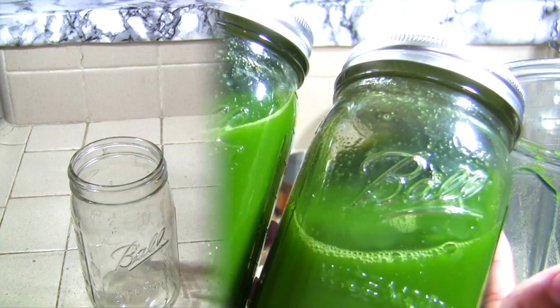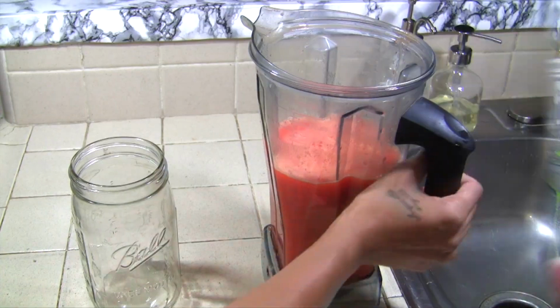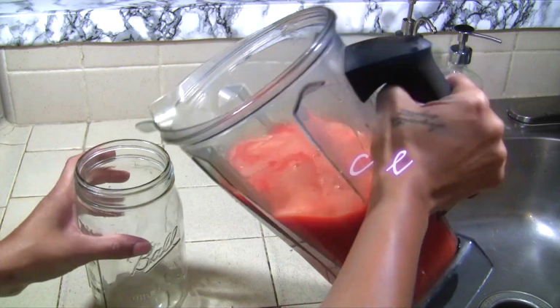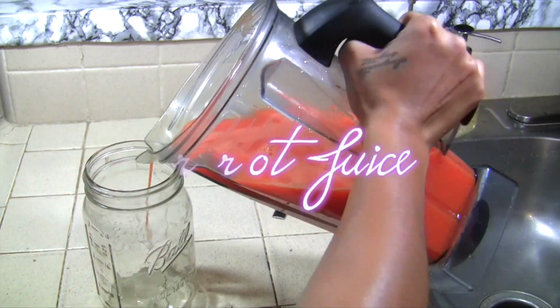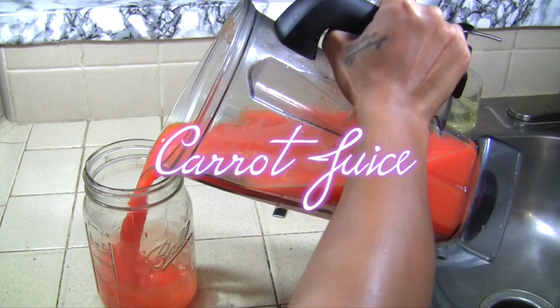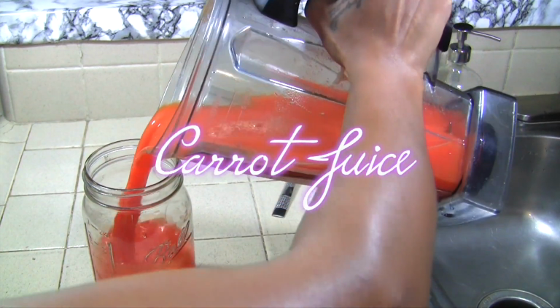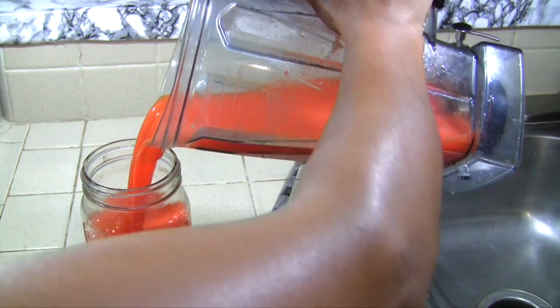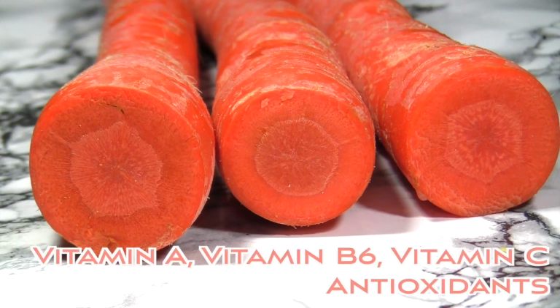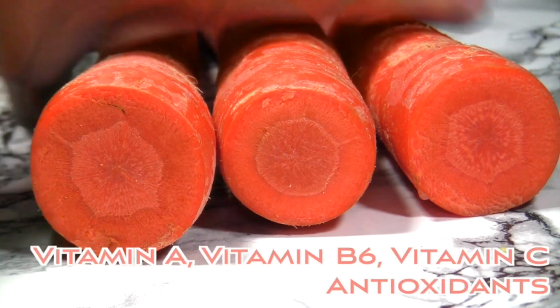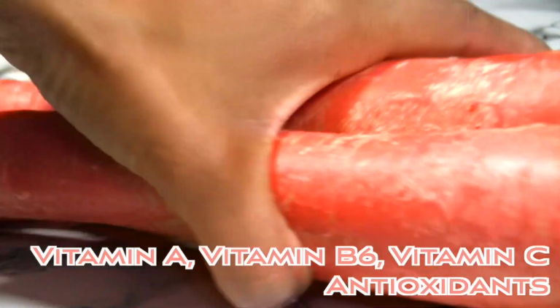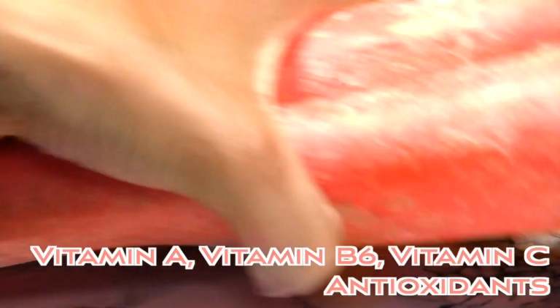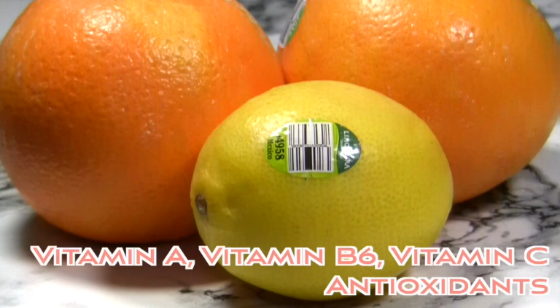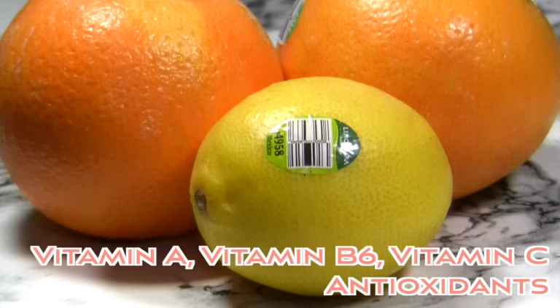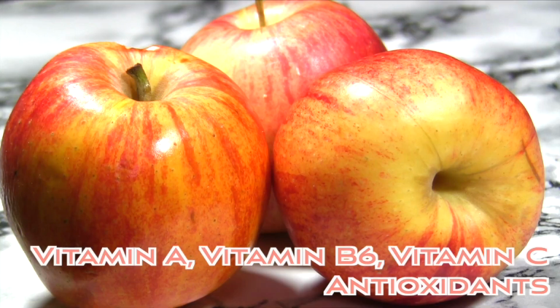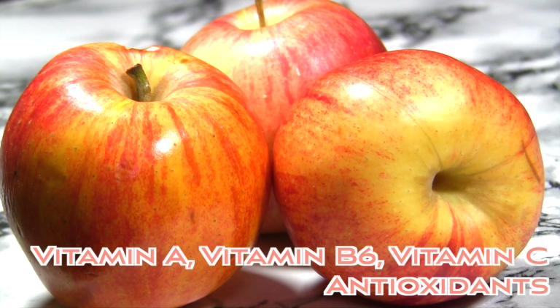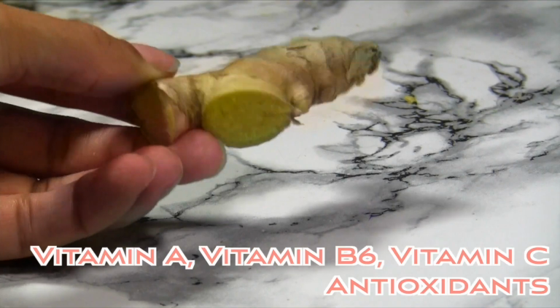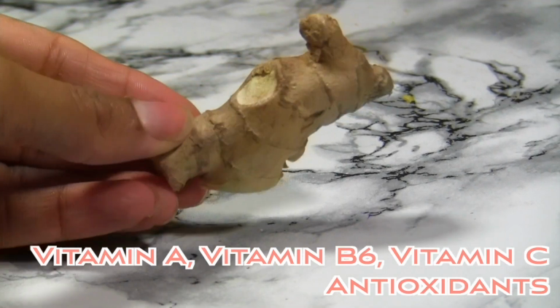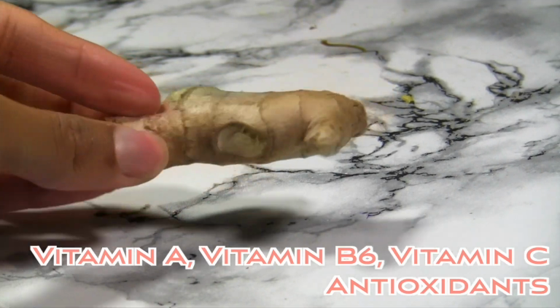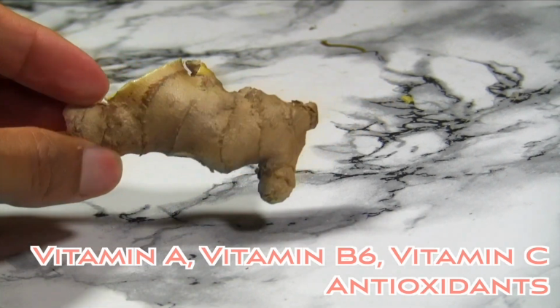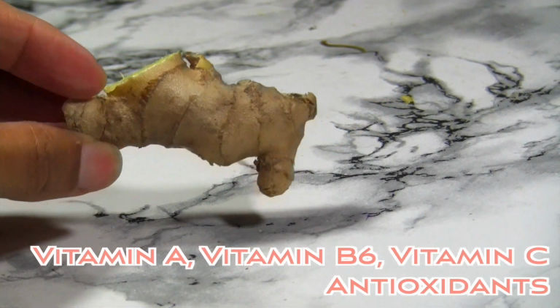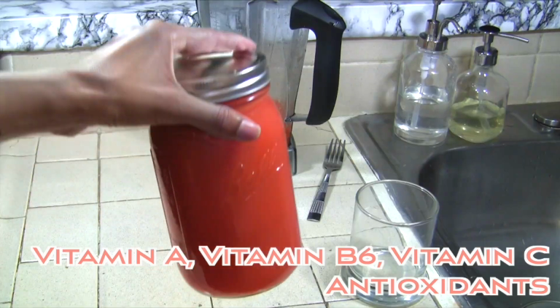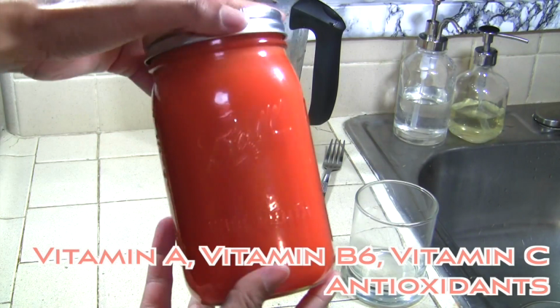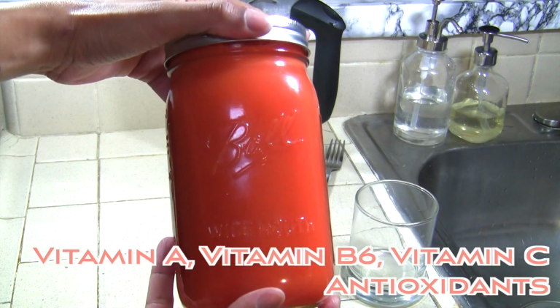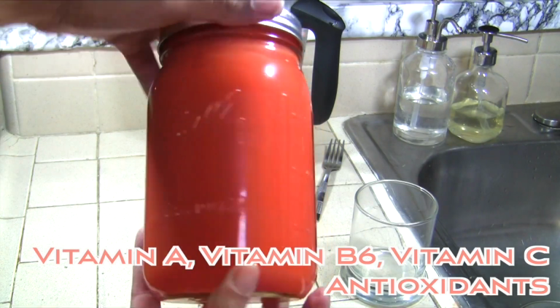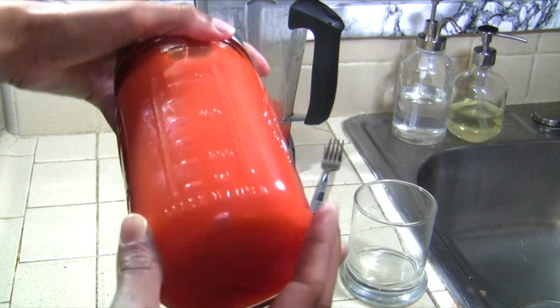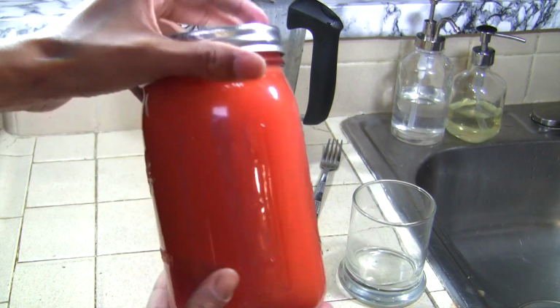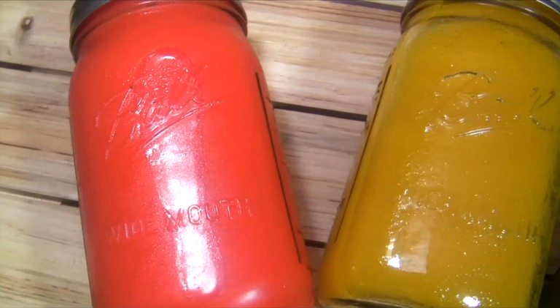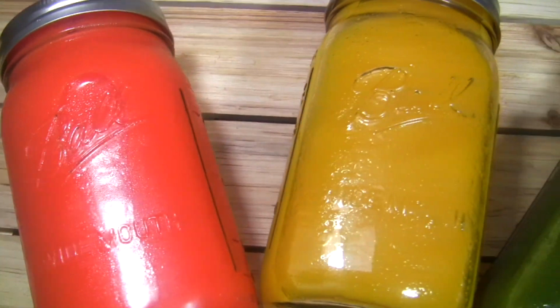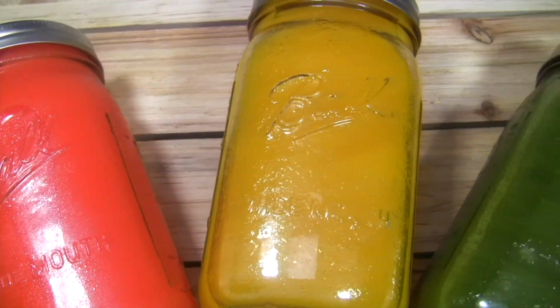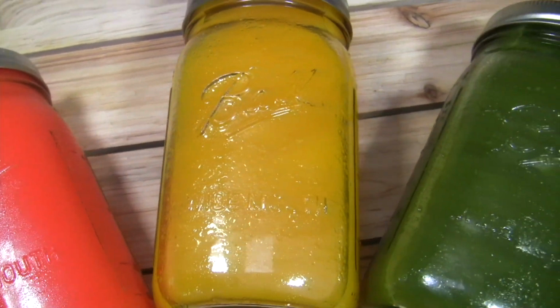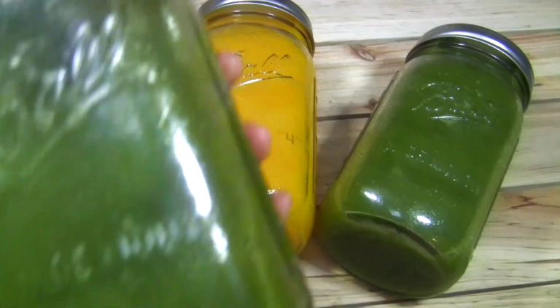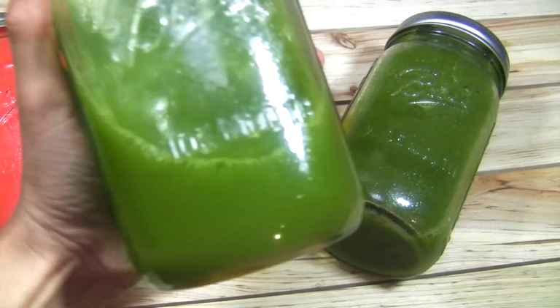Carrots contain beta-carotene, which converts into vitamin A. Ginger has many benefits — it can detoxify your respiratory system, decrease inflammation in the lungs, and when taken orally, ginger can increase your lung capacity.